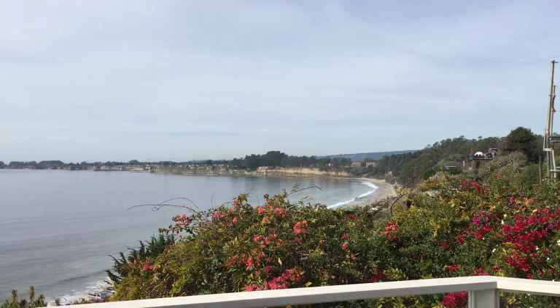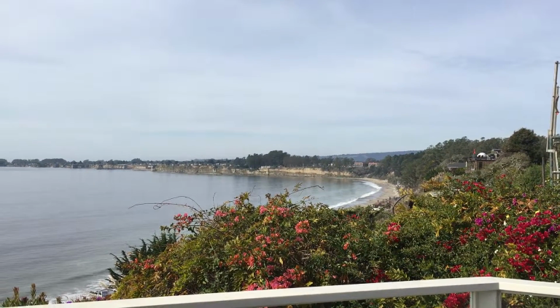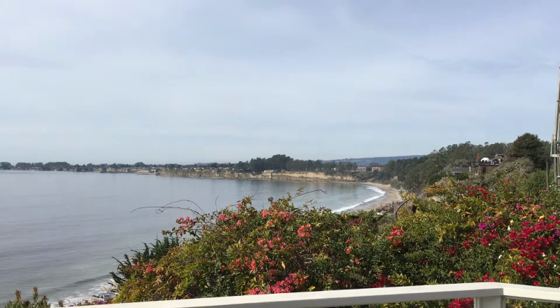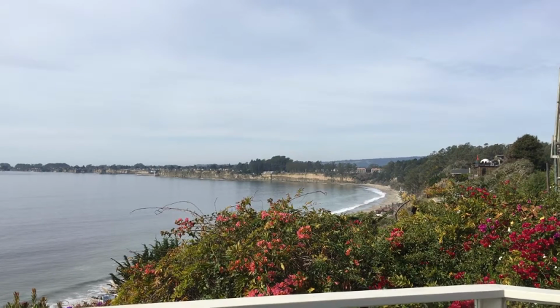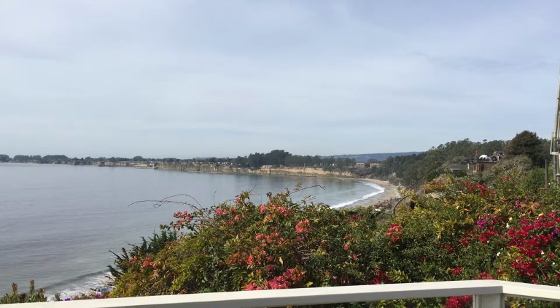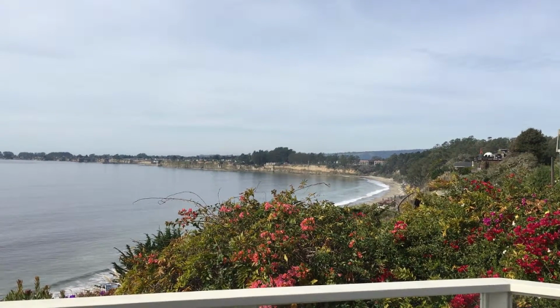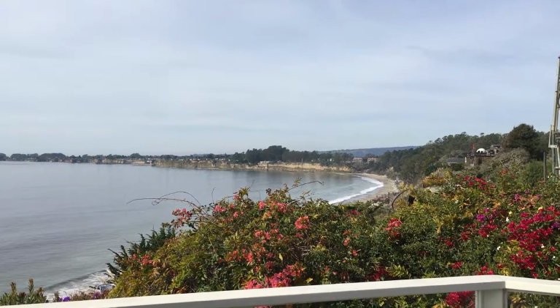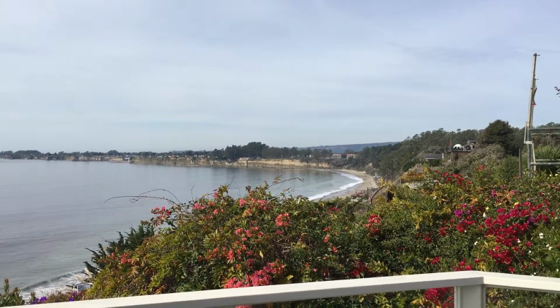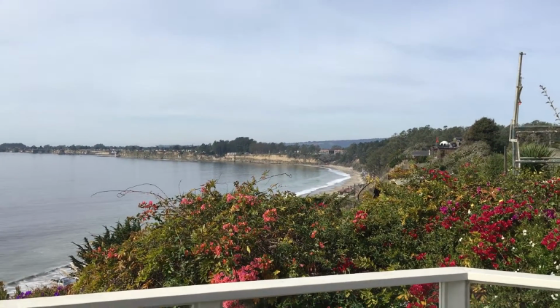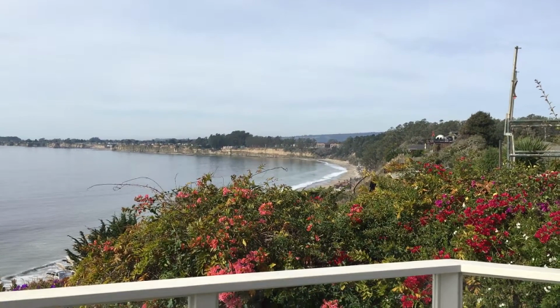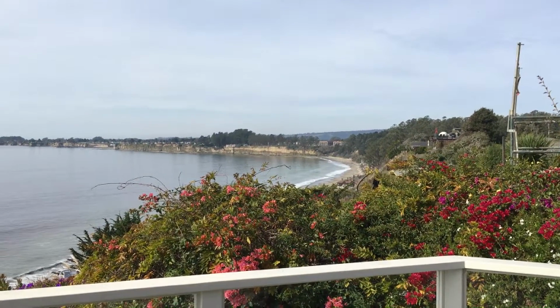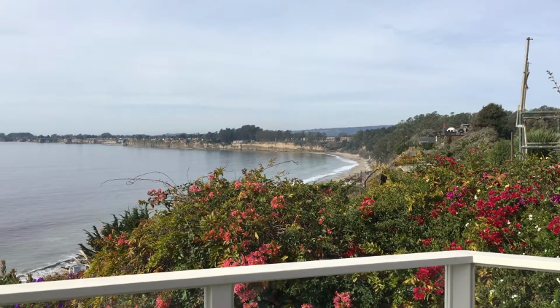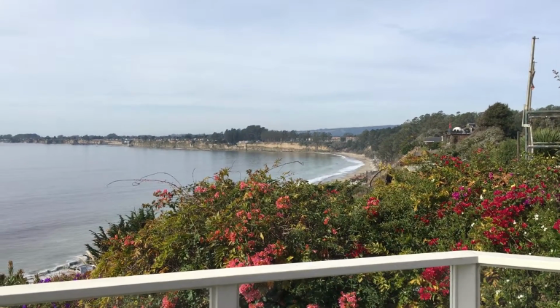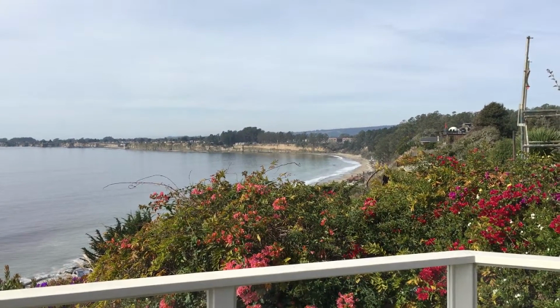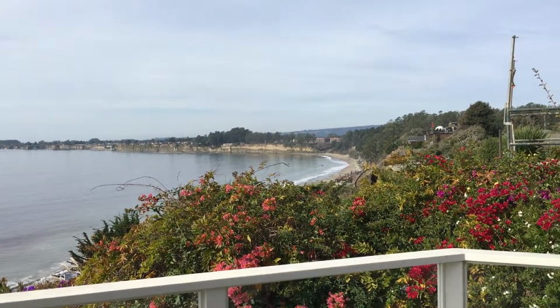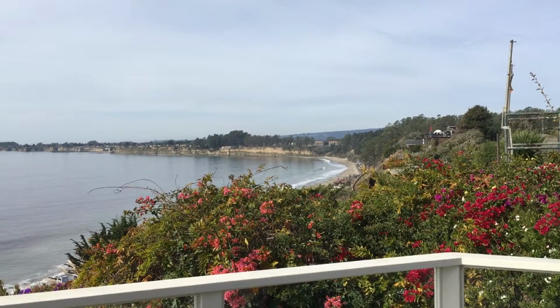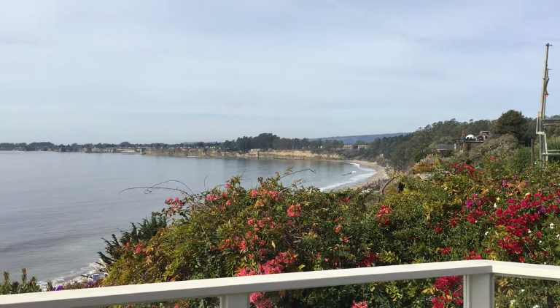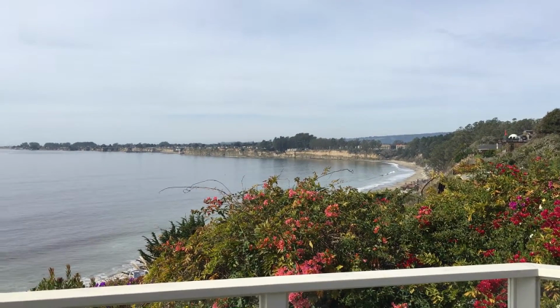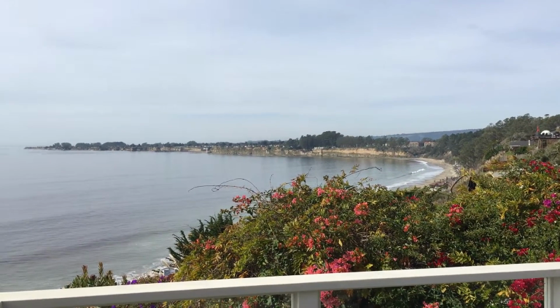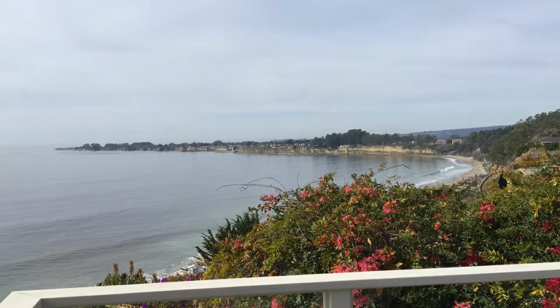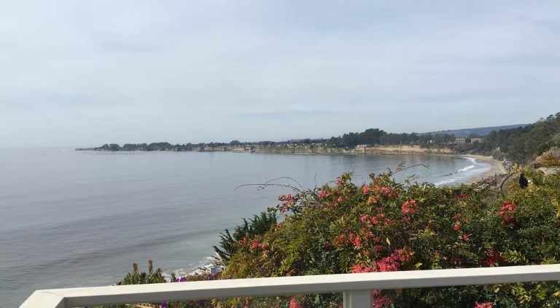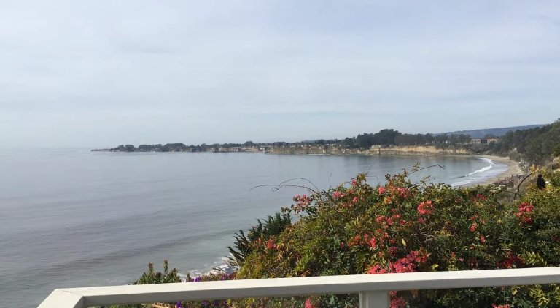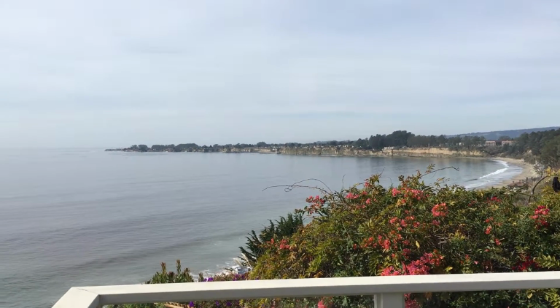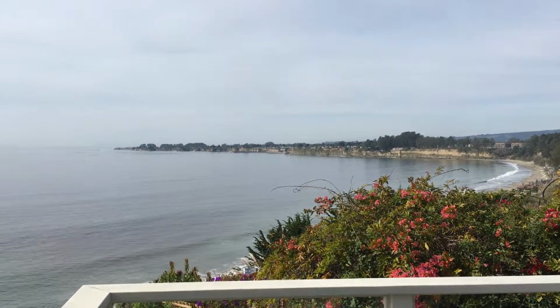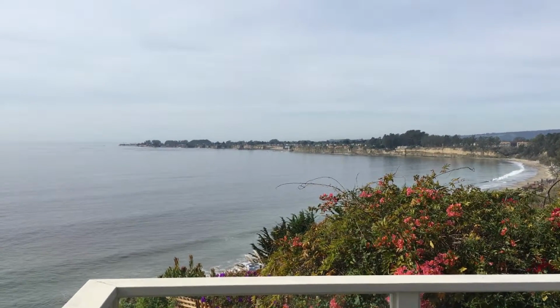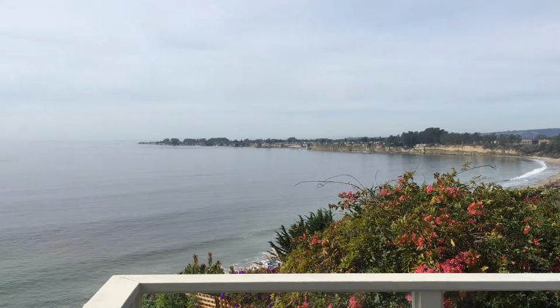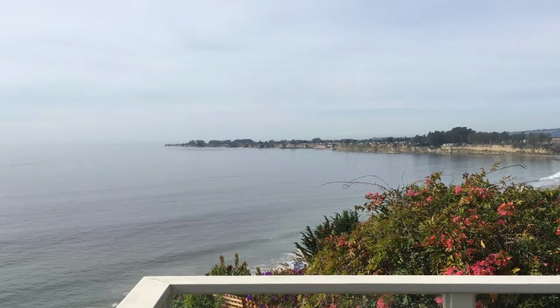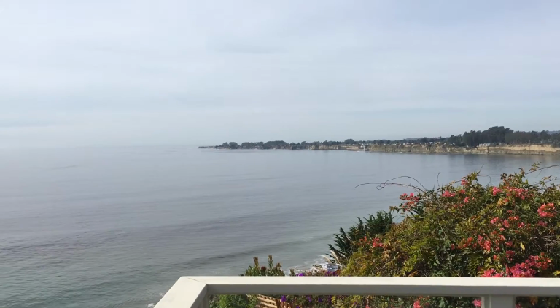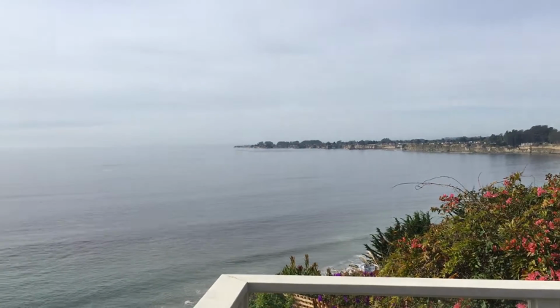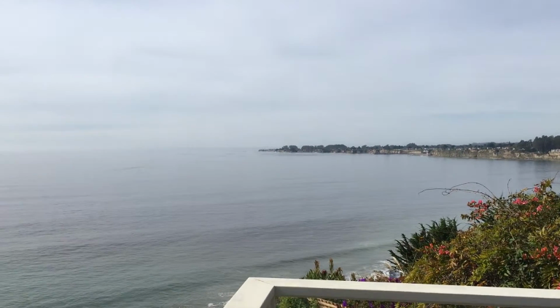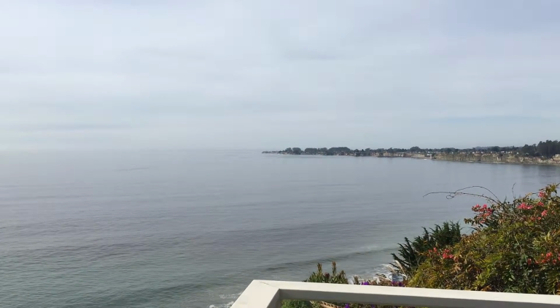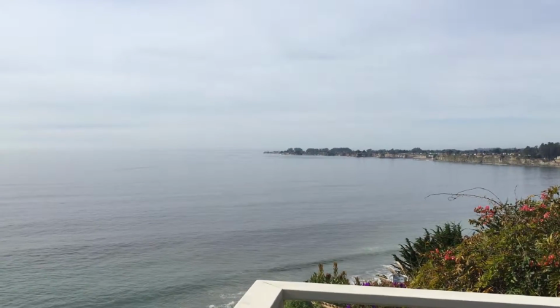Hi, this is Sandy Wallace. I'm in Sea Cliff and as you can see, that is New Brighton Beach and then it goes all the way to the Capitola Wharf, and that point out there is Pleasure Point.